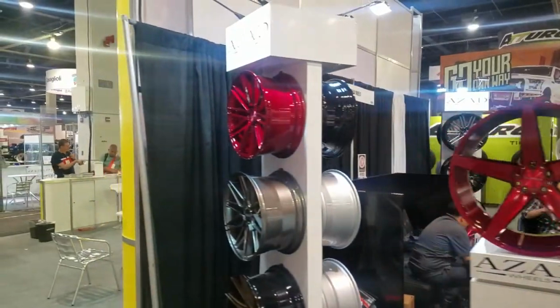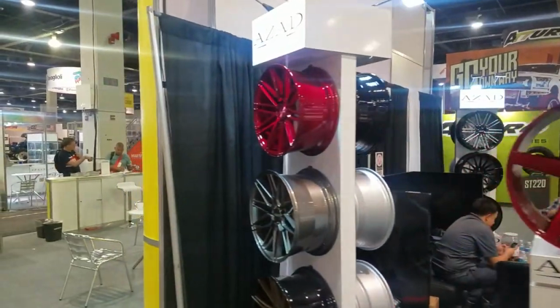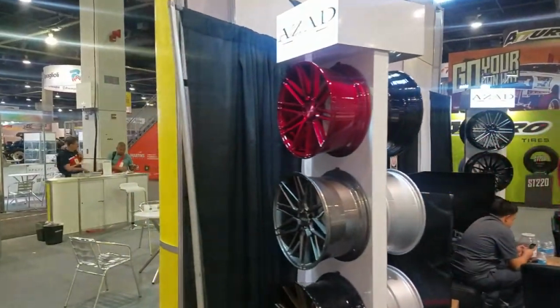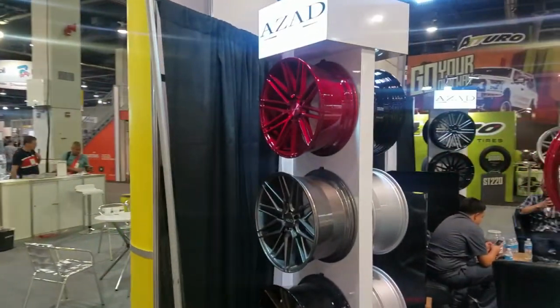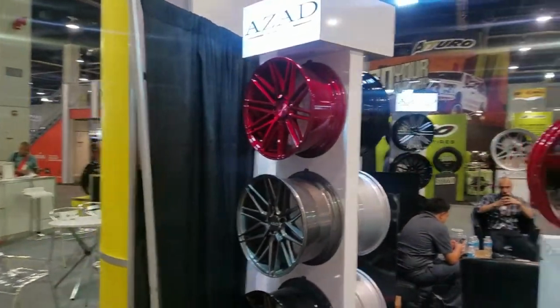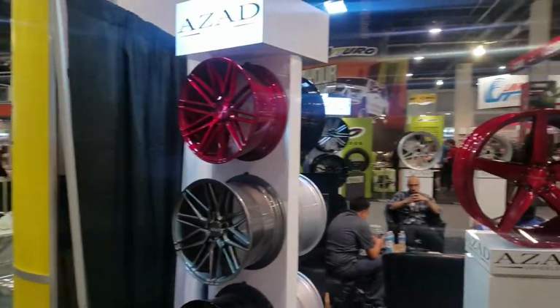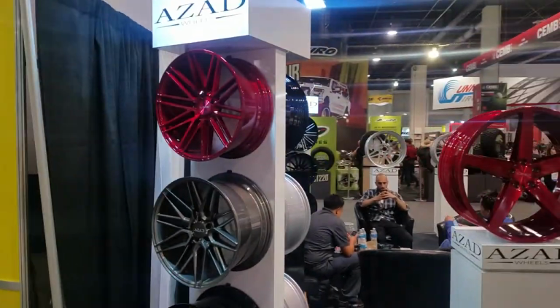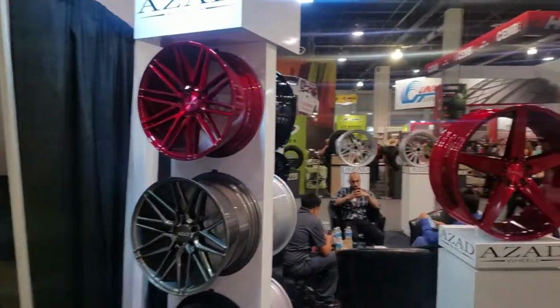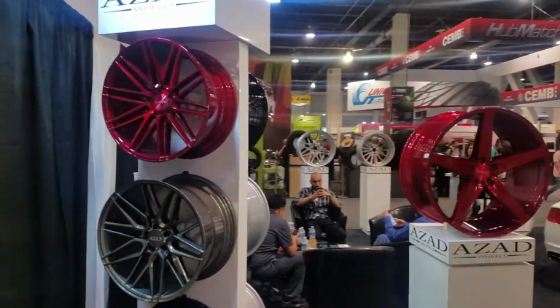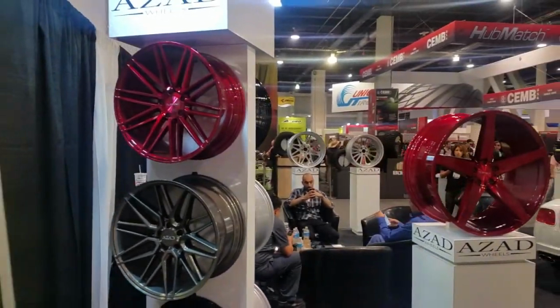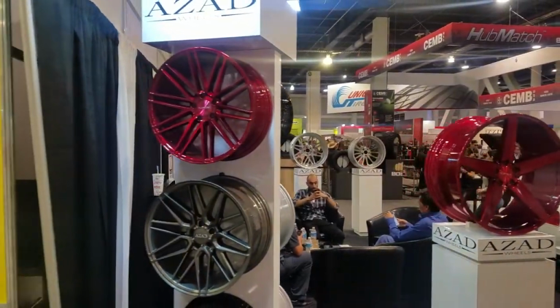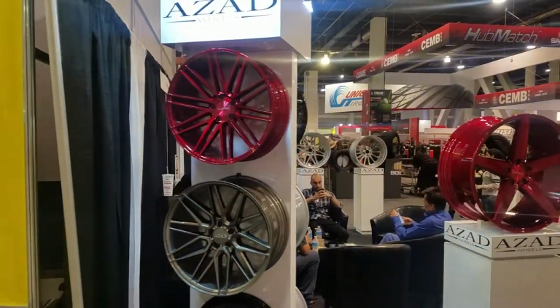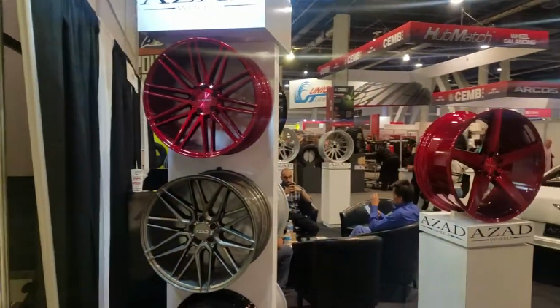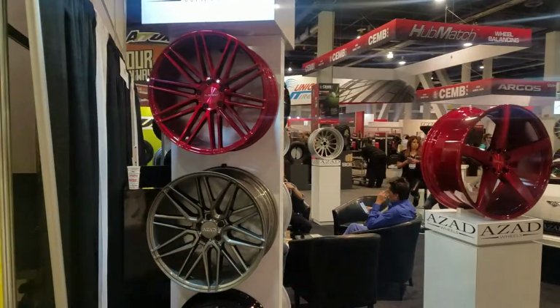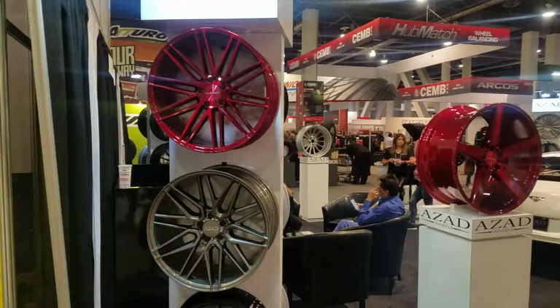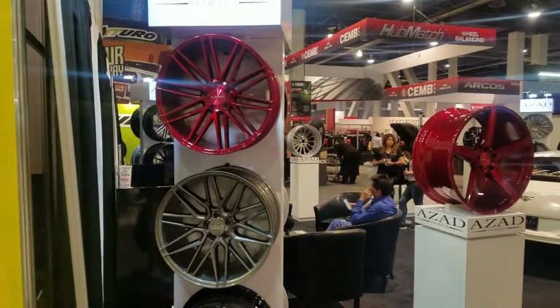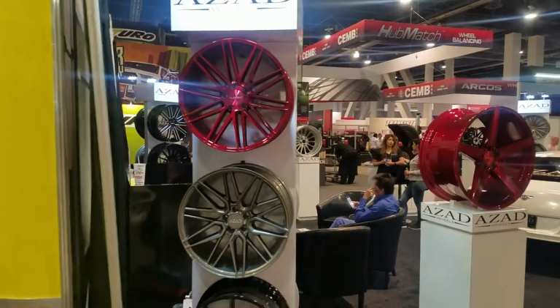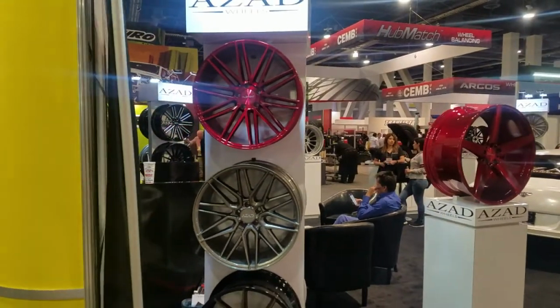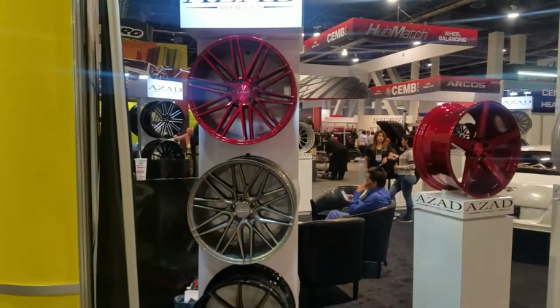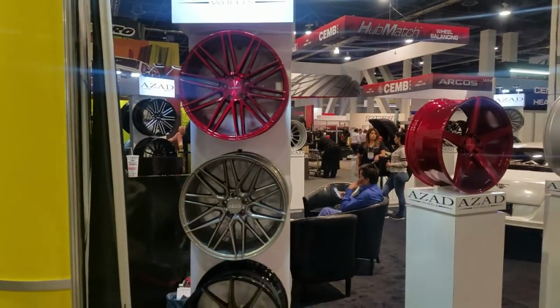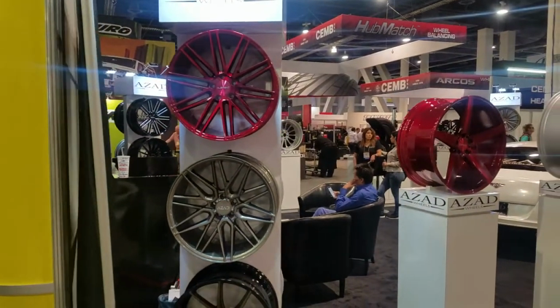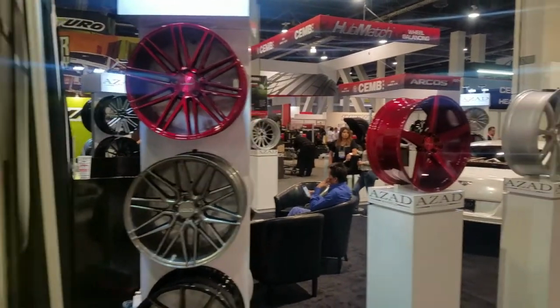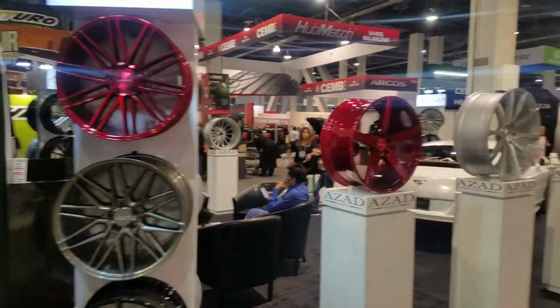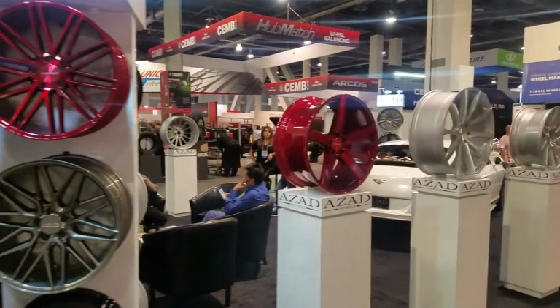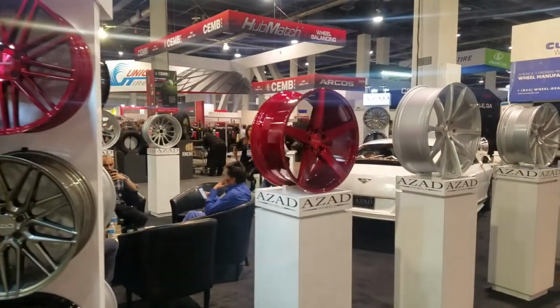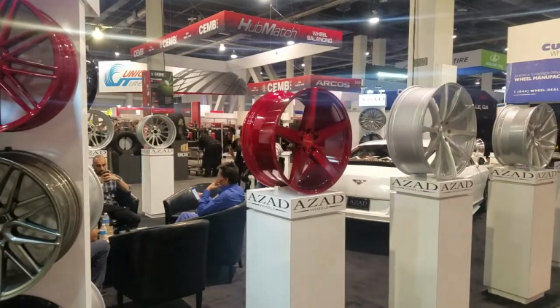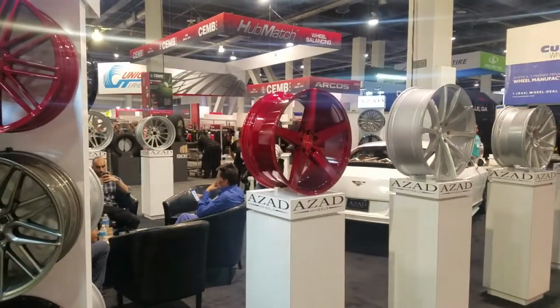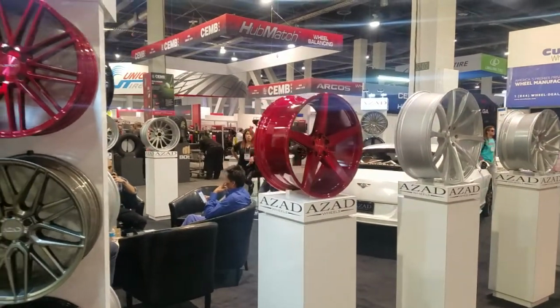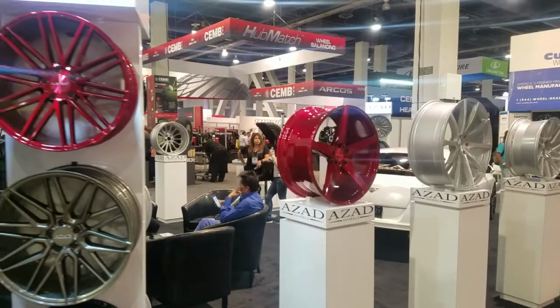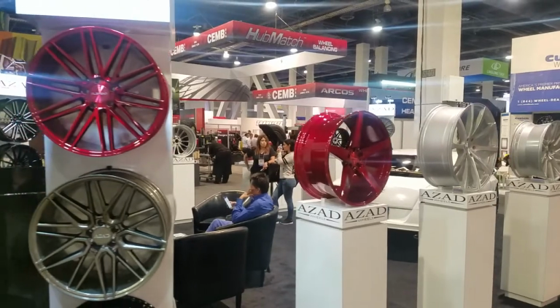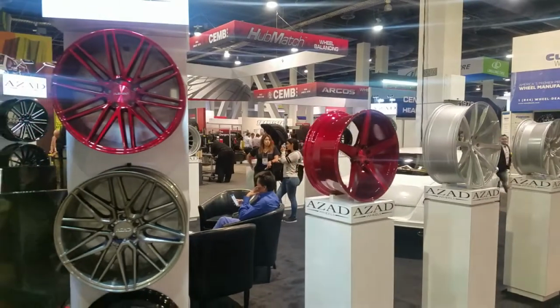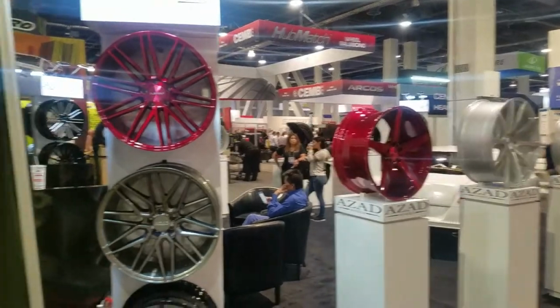Got a couple of red wheels. I know we get a couple of customers calling for red — very hard to find, but Zod makes a couple in 20 inch, and this one comes in 22 inch in red, so you can definitely get that.